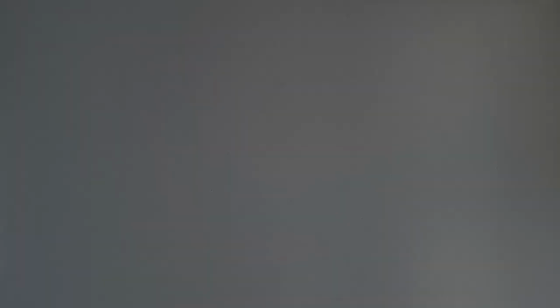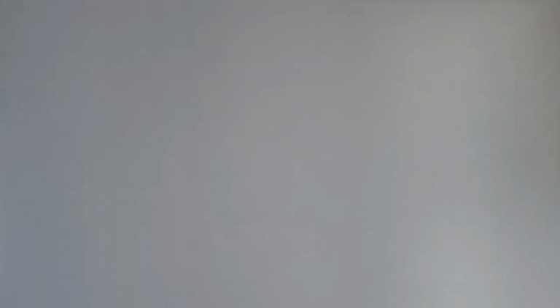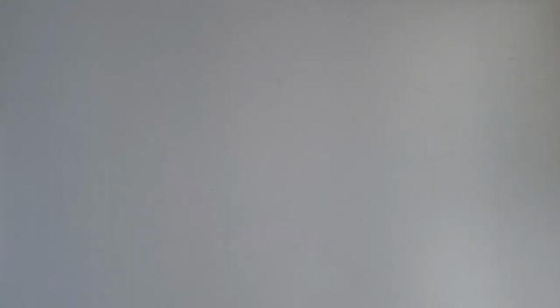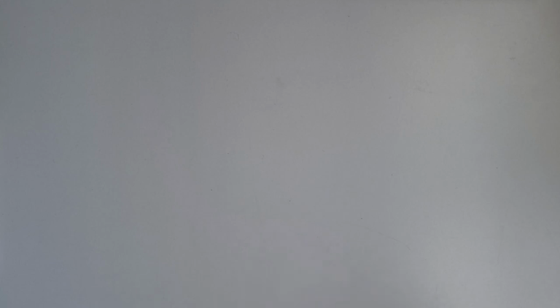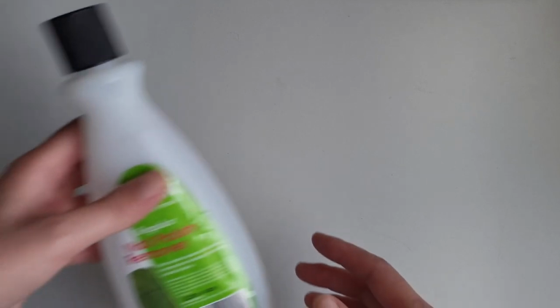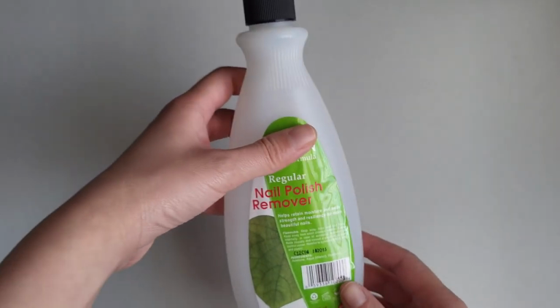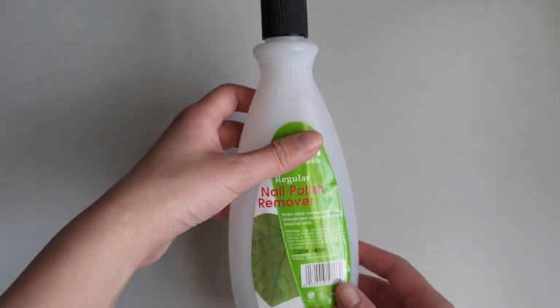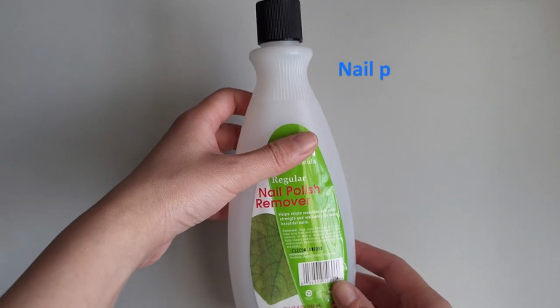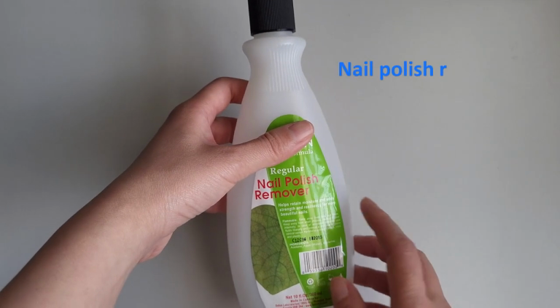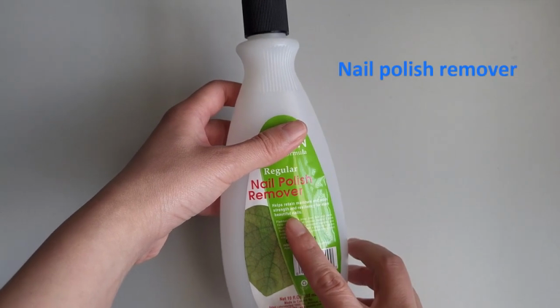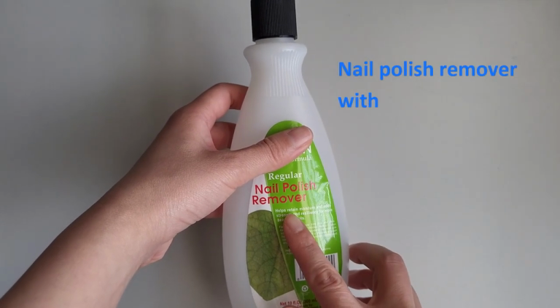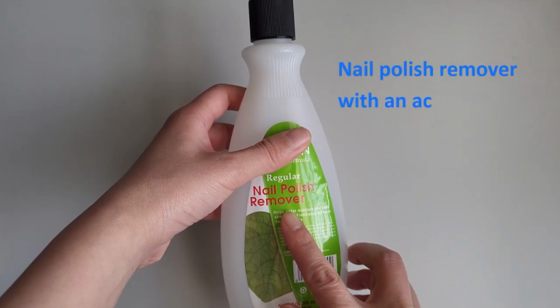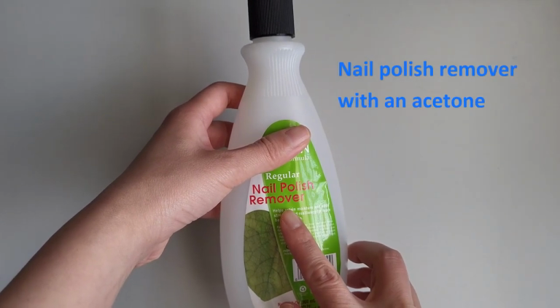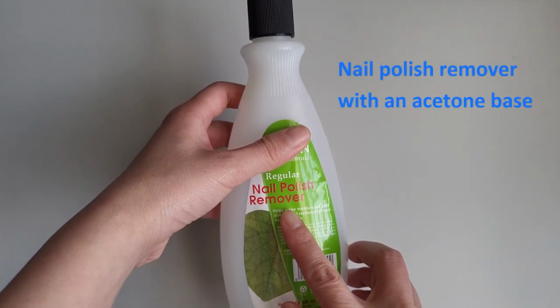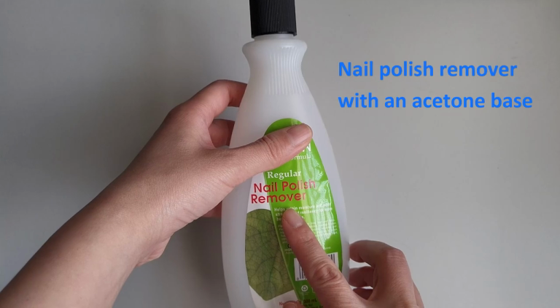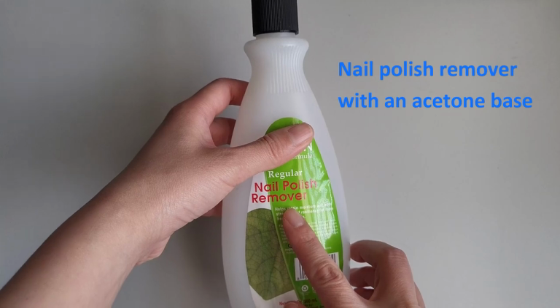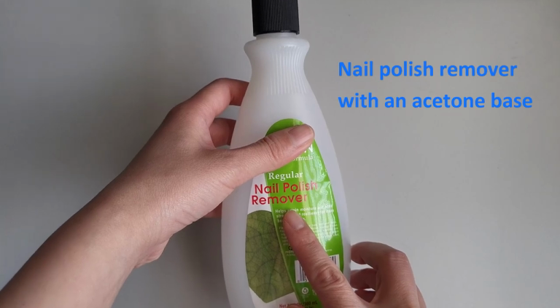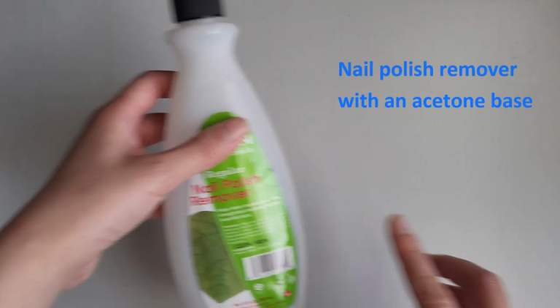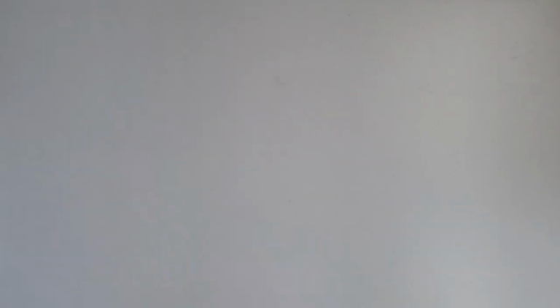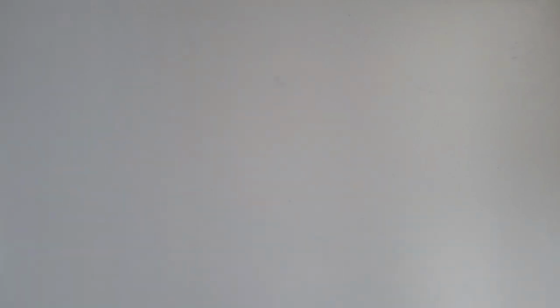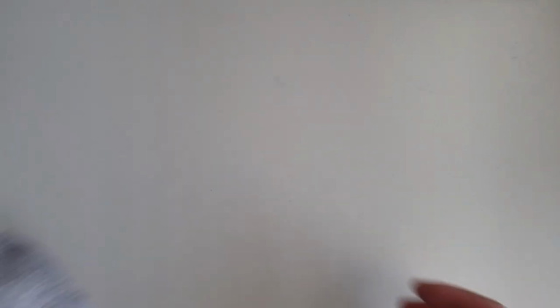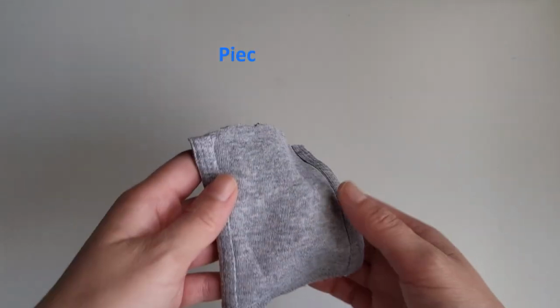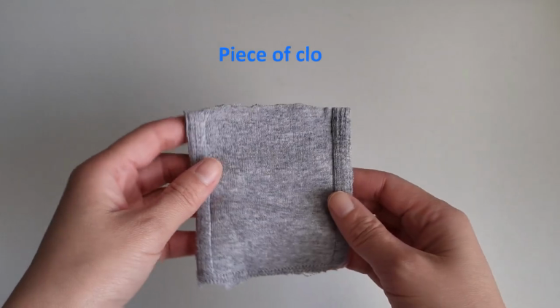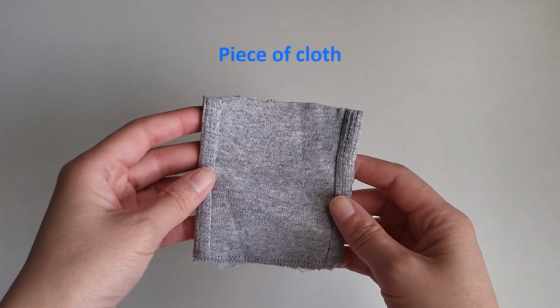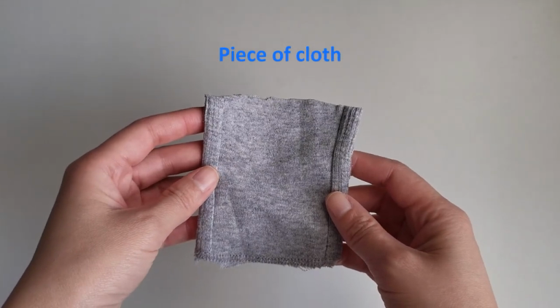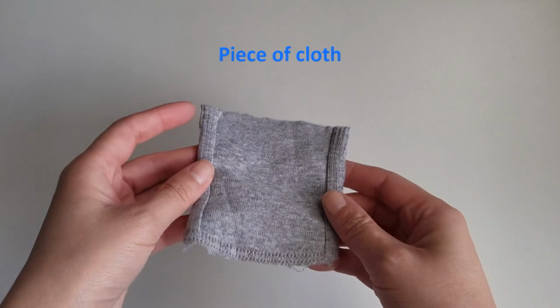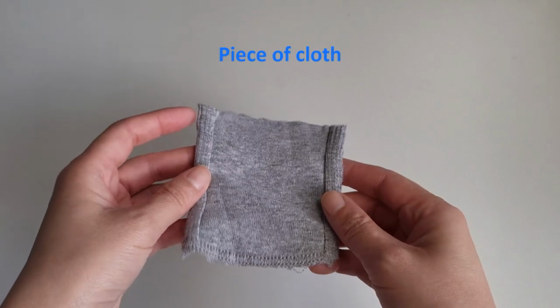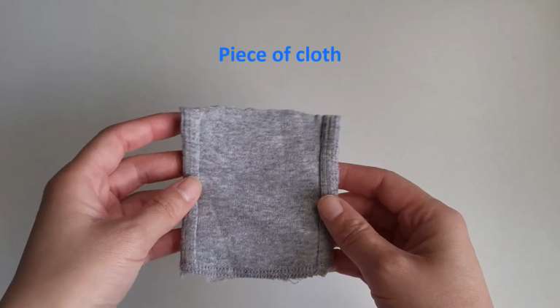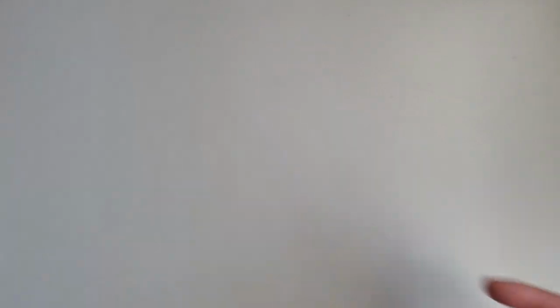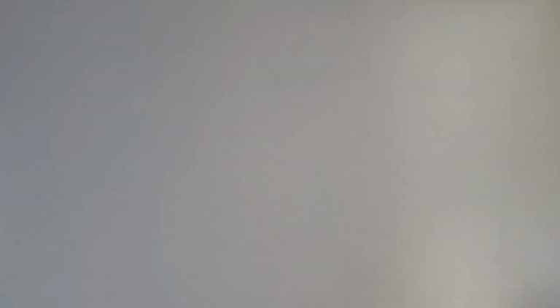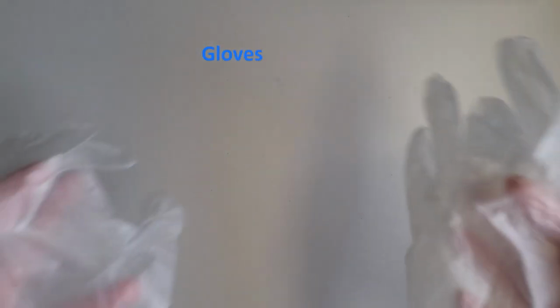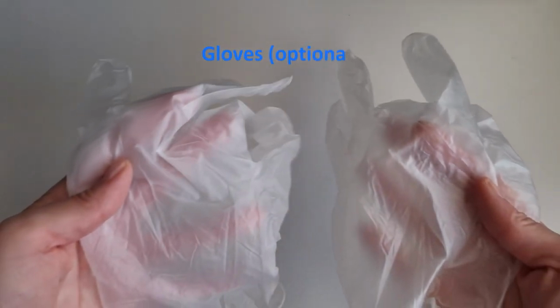Here's what you'll need: nail polish remover — acetone is the main ingredient needed — a piece of cloth, and a pair of gloves.